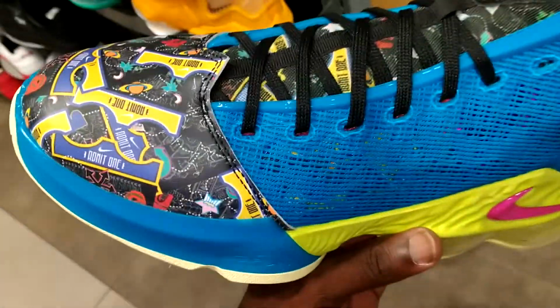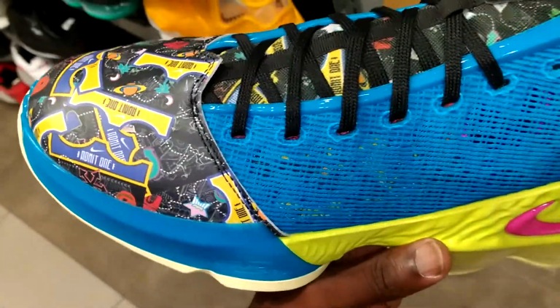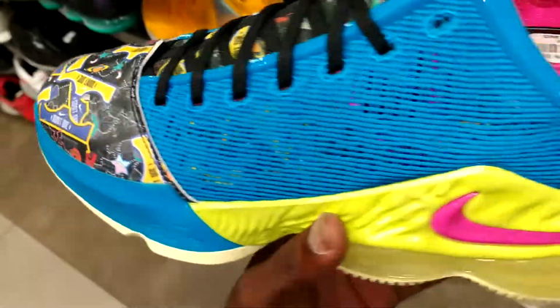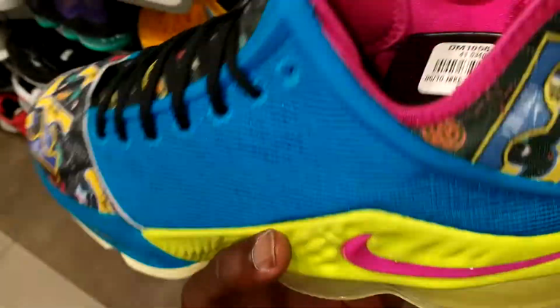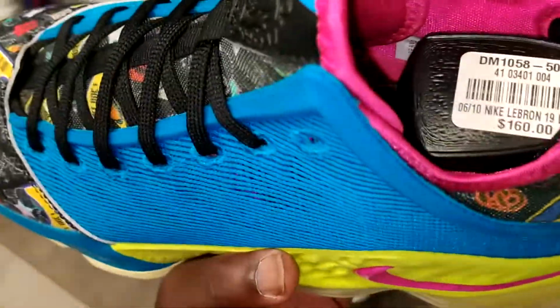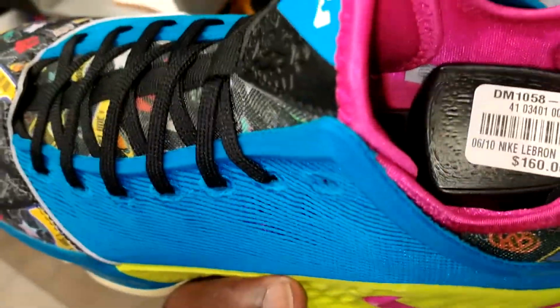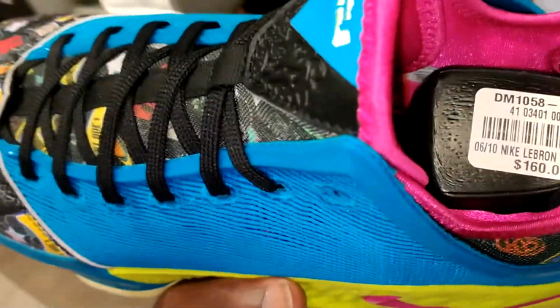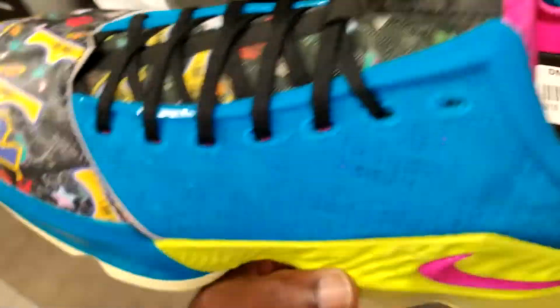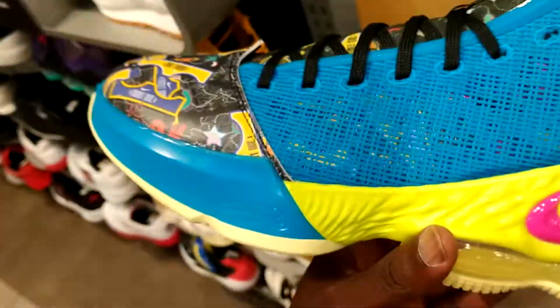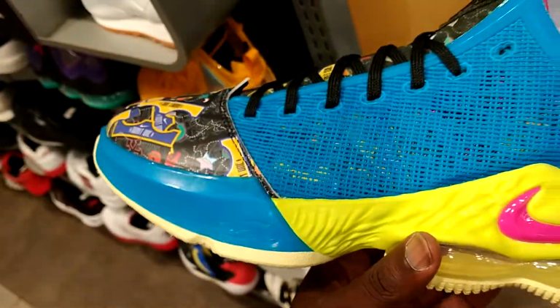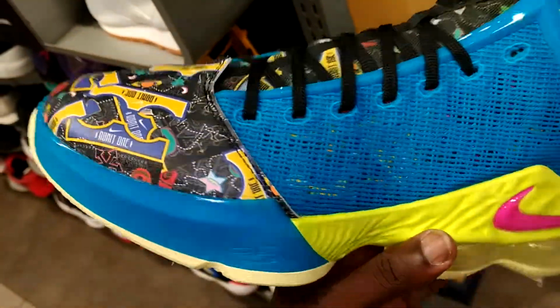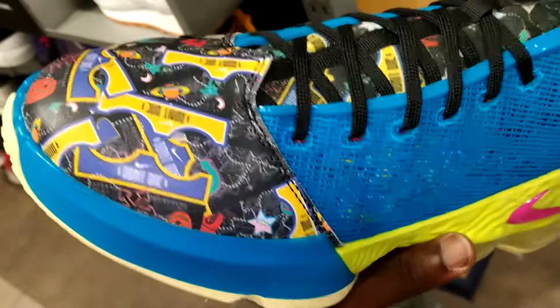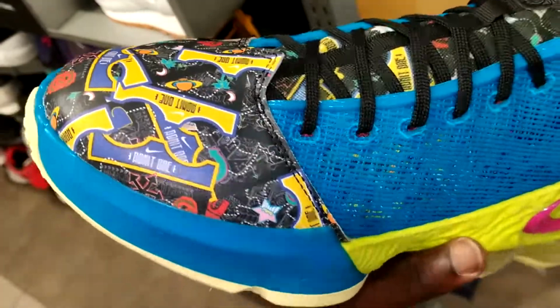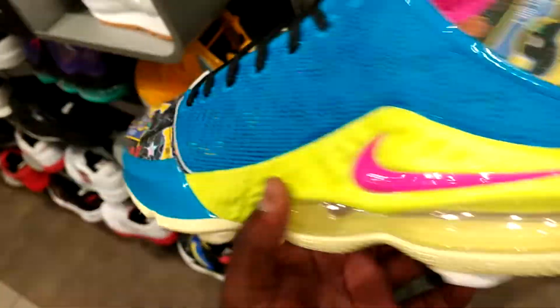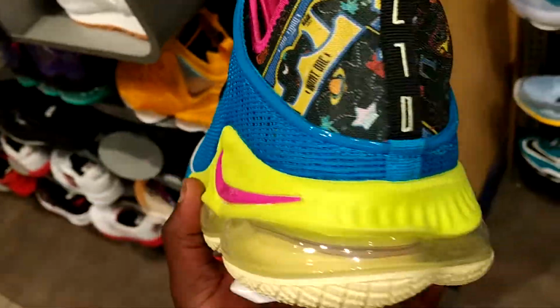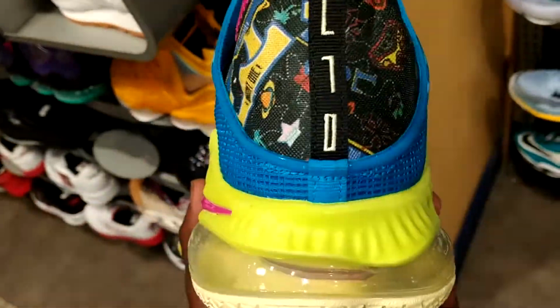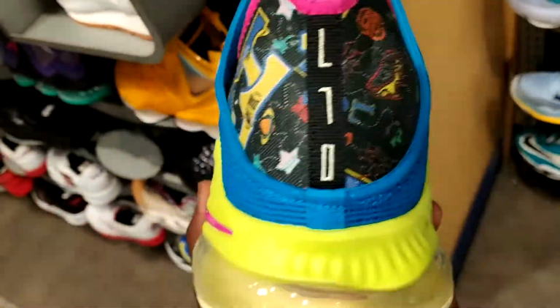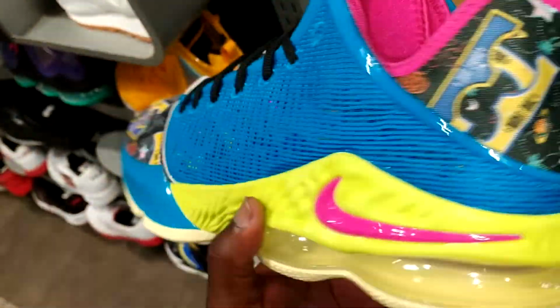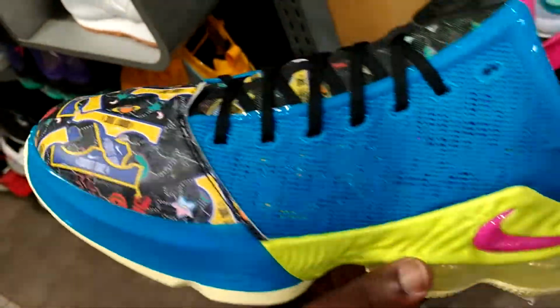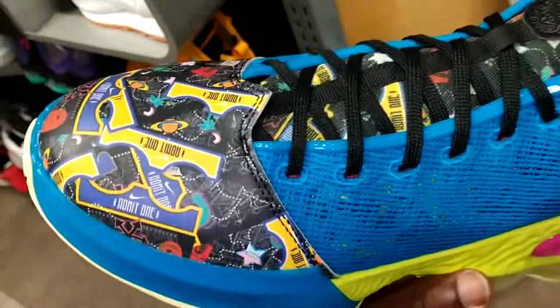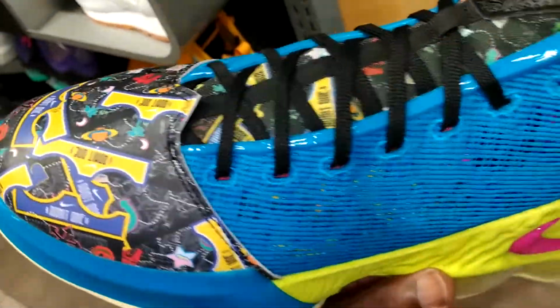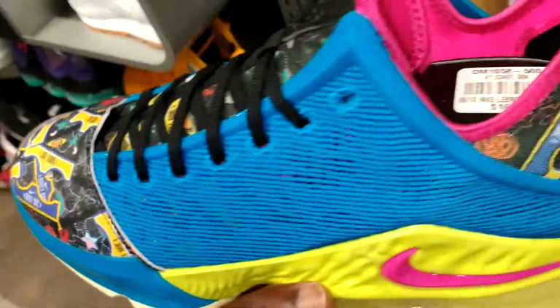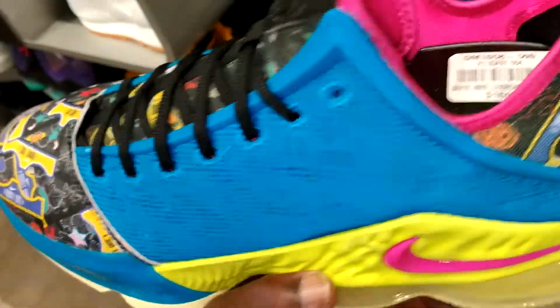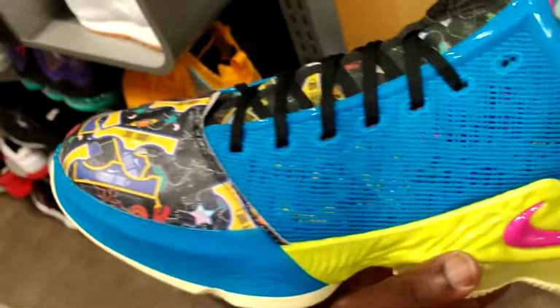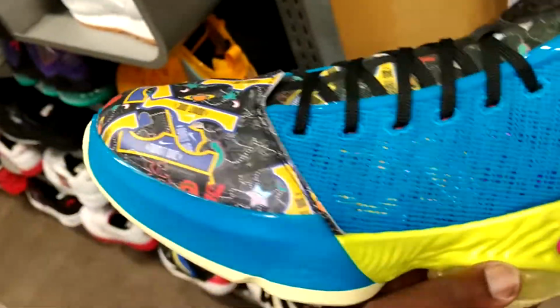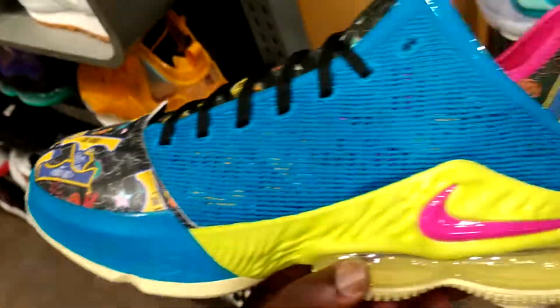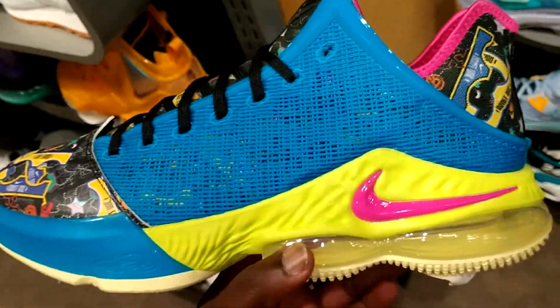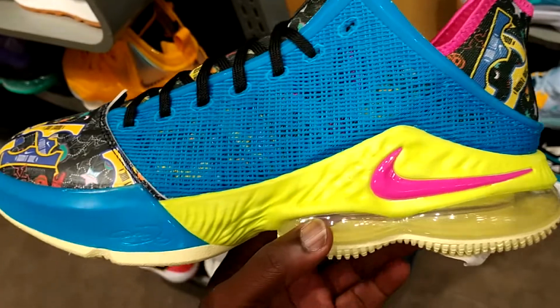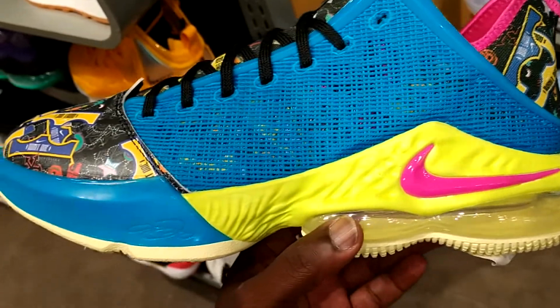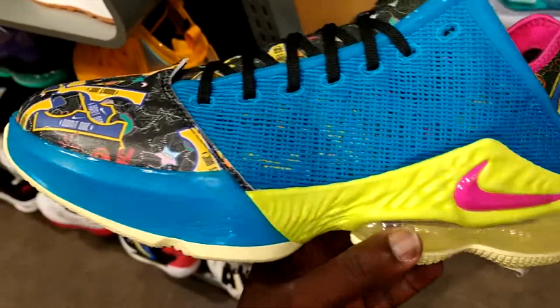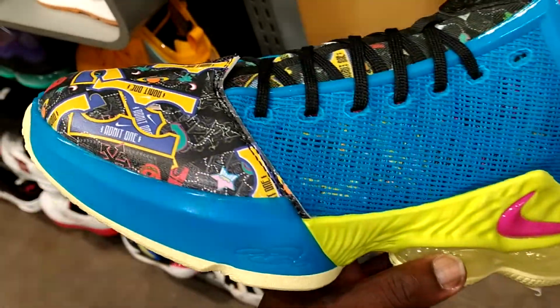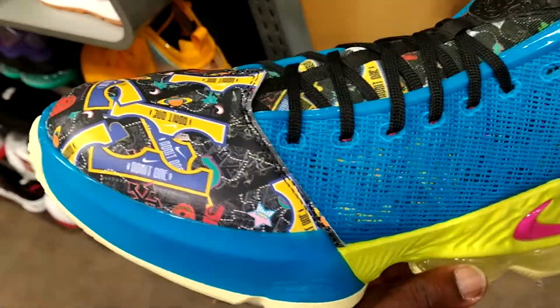Here we go with the Nike LeBron 19 Low. I think this one is called LeBronable. It's supposed to be based off that ticket that comes inside the box.